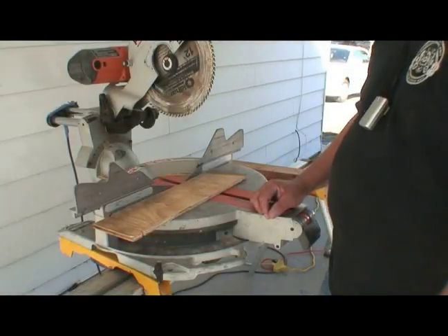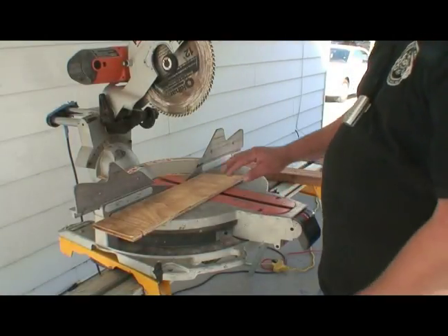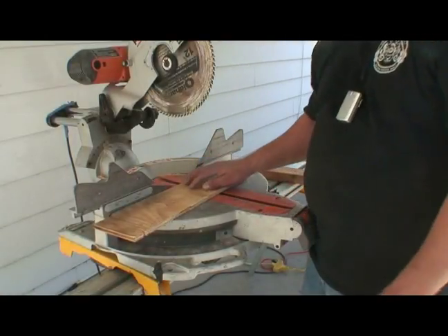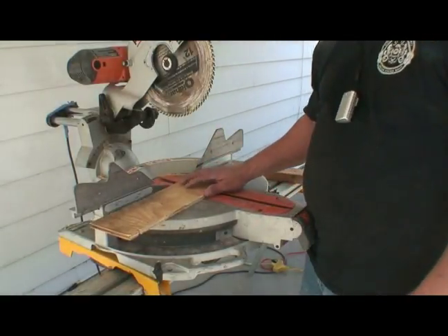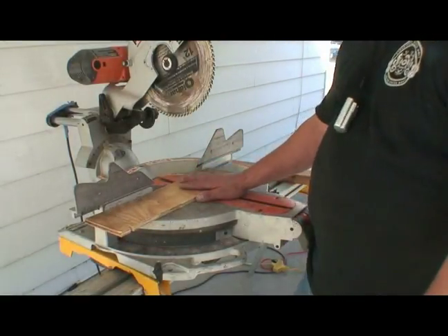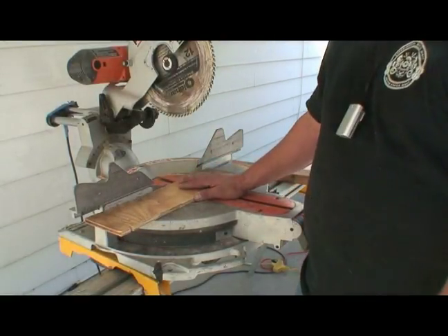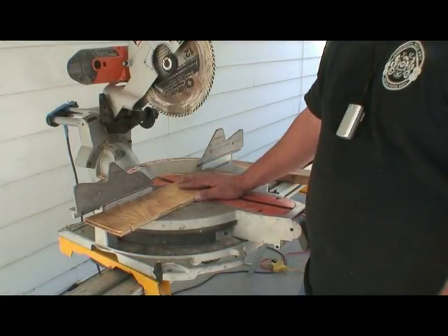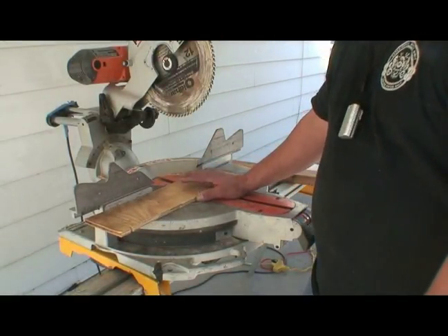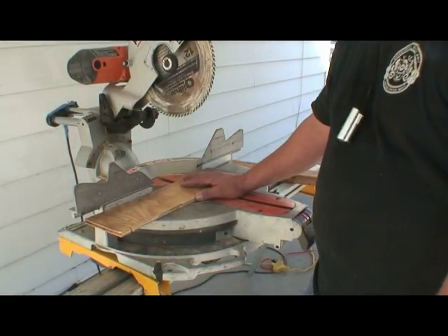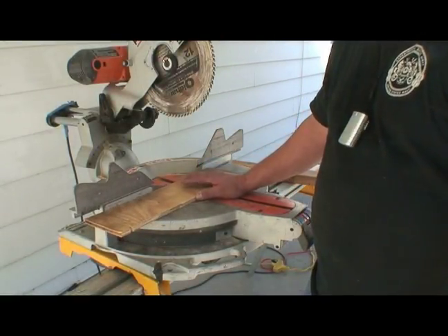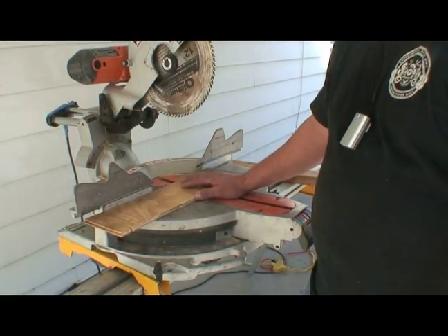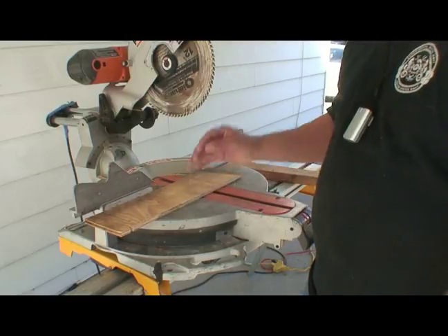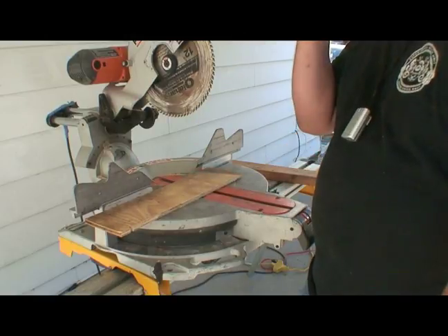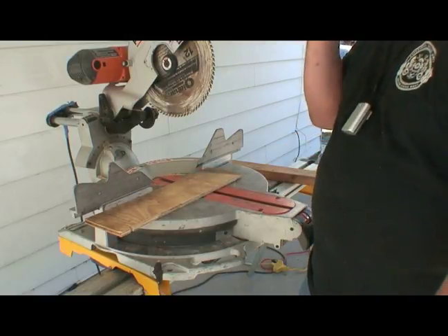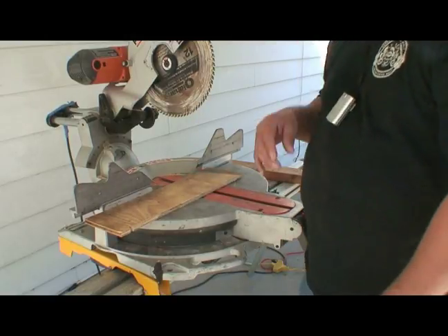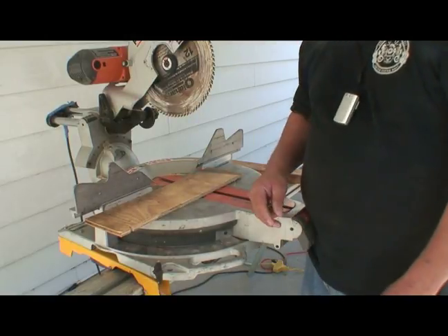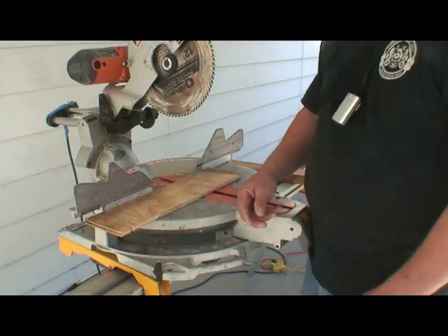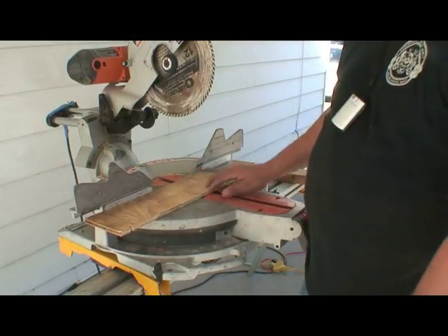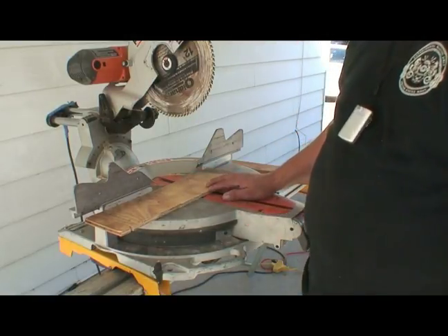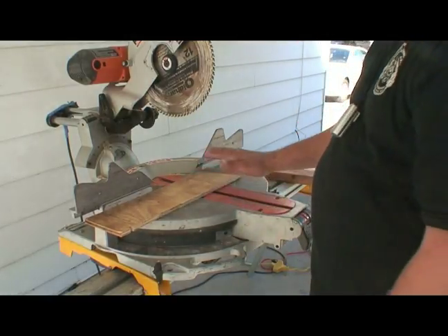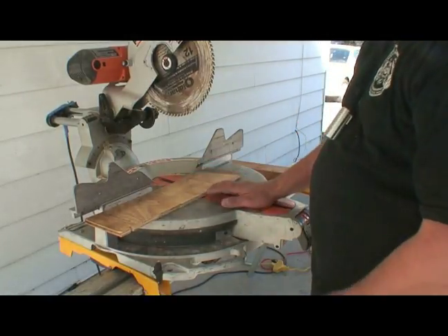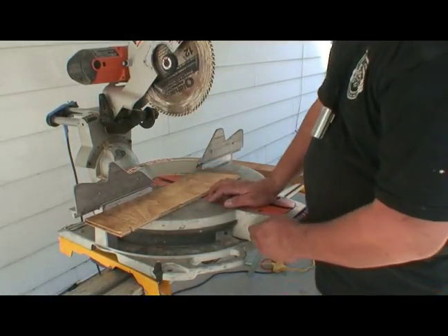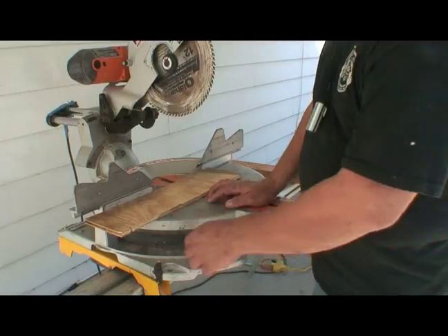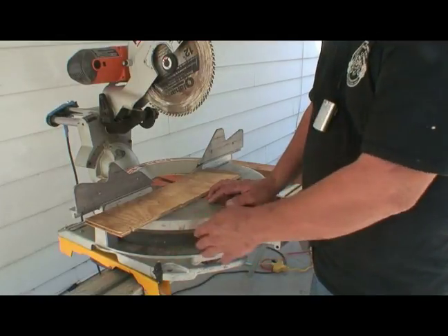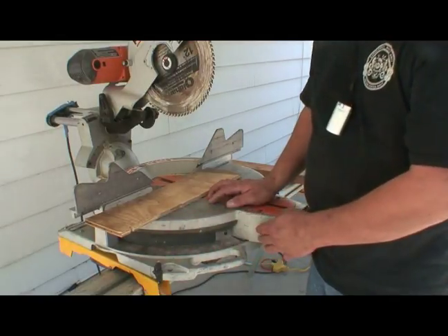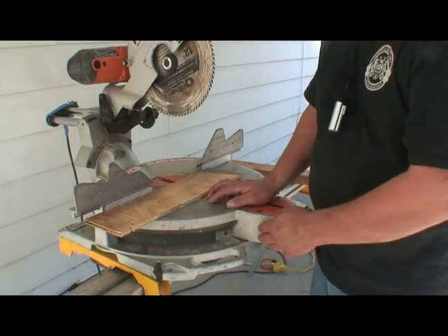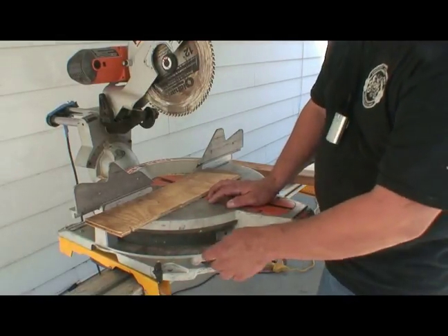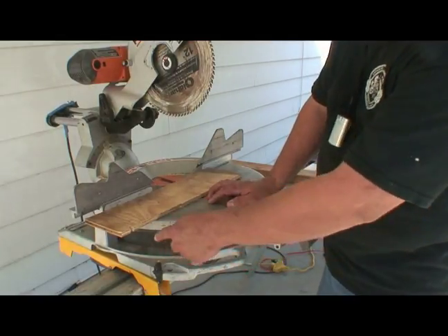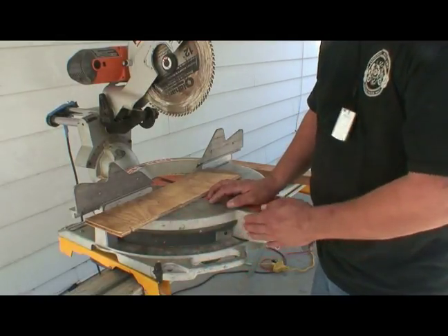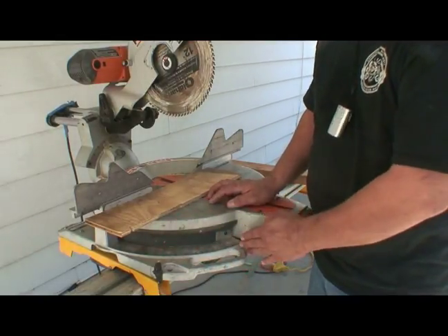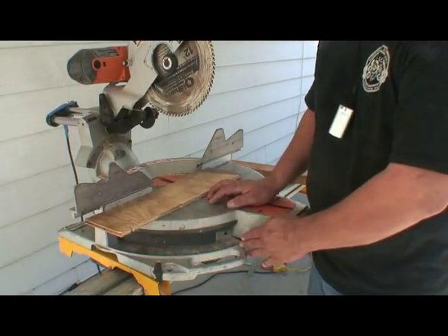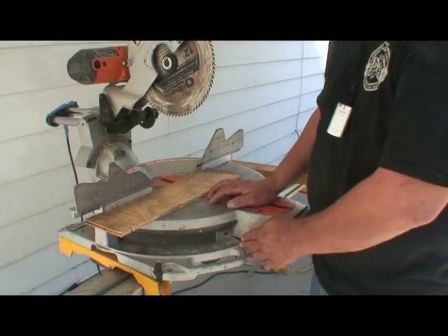Now there are certain types of cuts that this saw will make. One of them is called a cross cut. I can't emphasize enough to wear your safety glasses whenever you're cutting. This saw will cut at many, many different angles, from 60 degrees down to 90, all the way across.